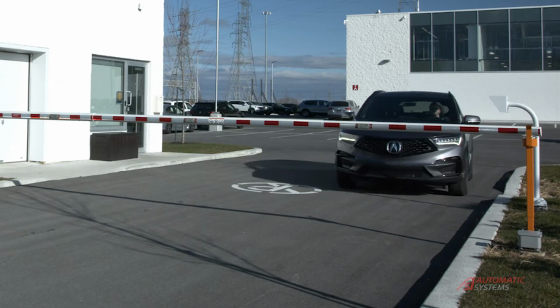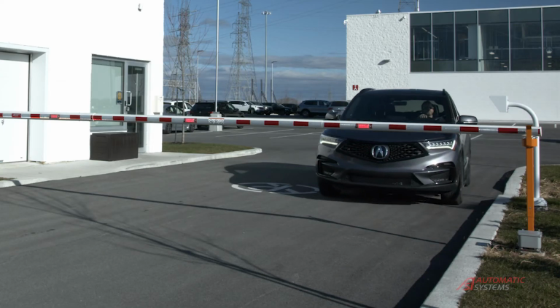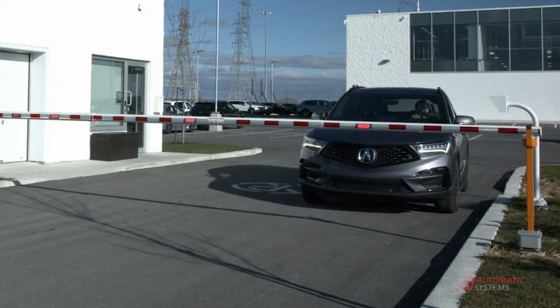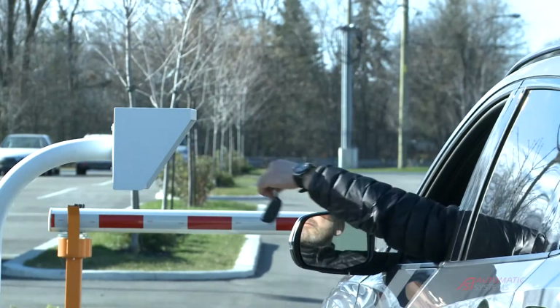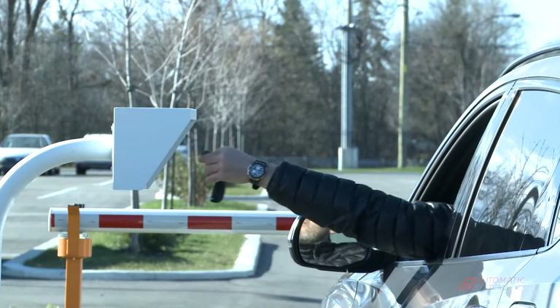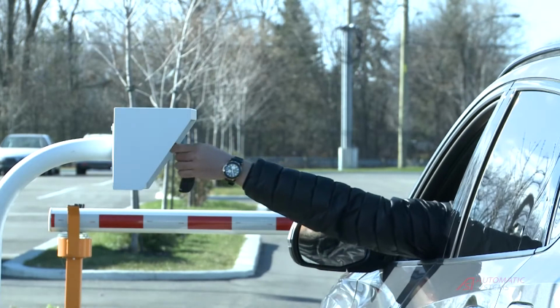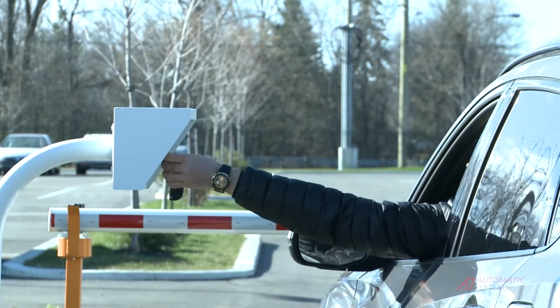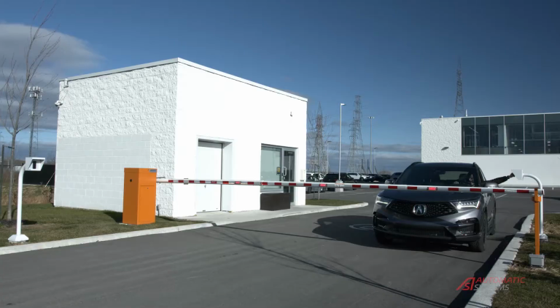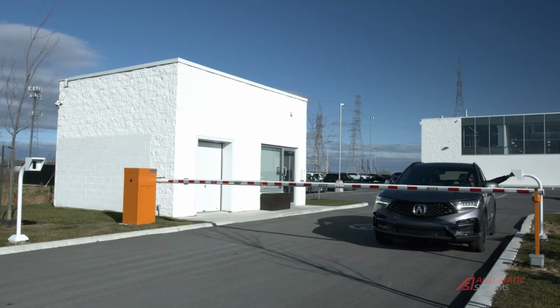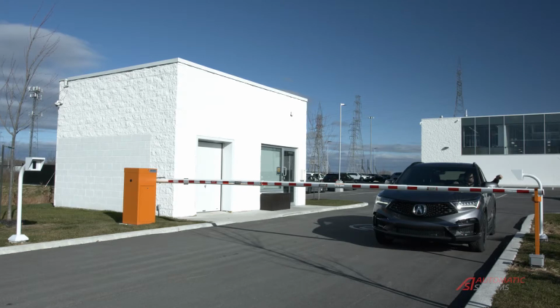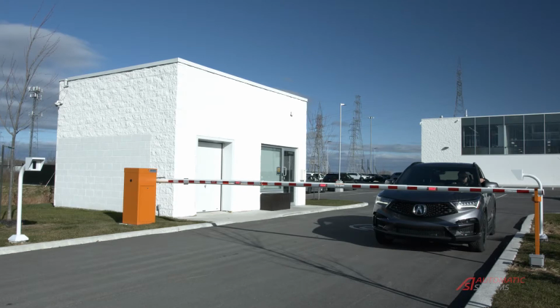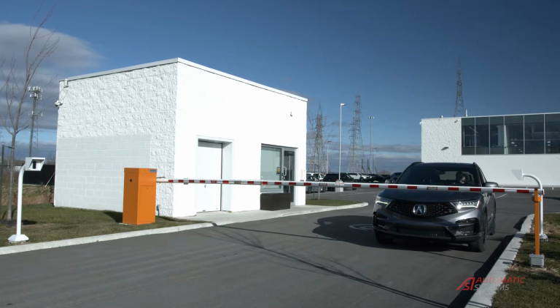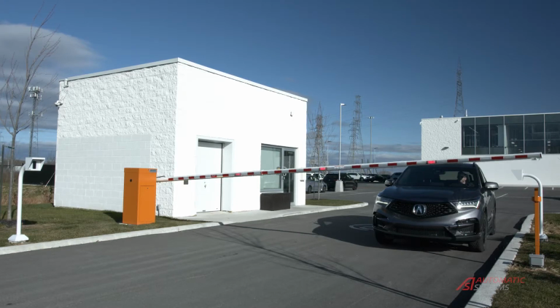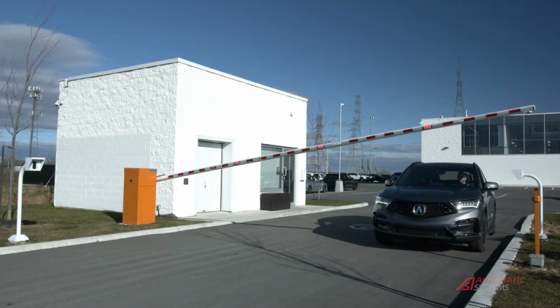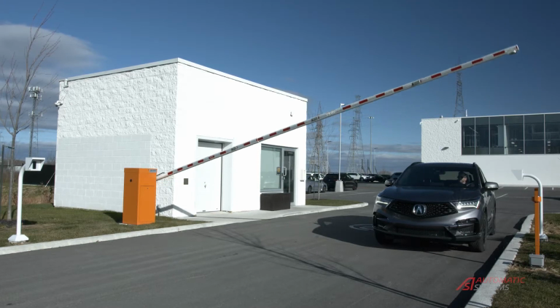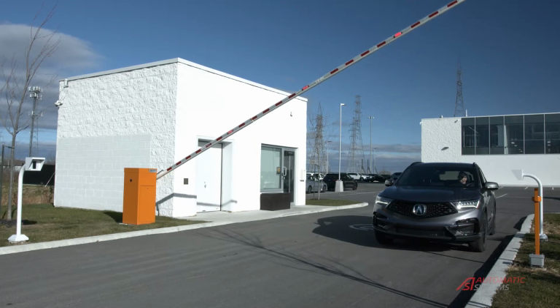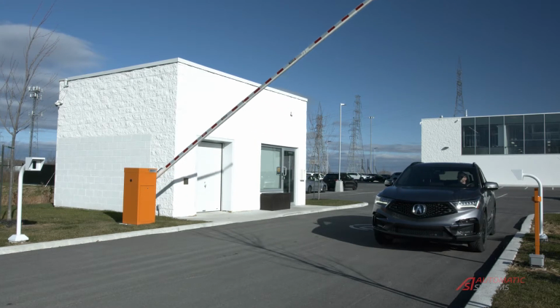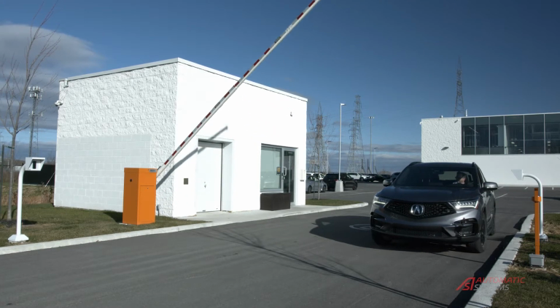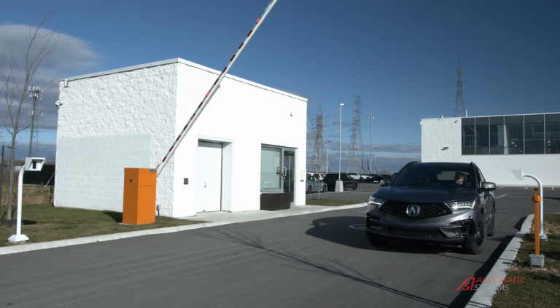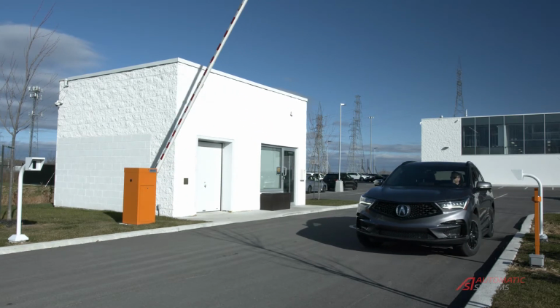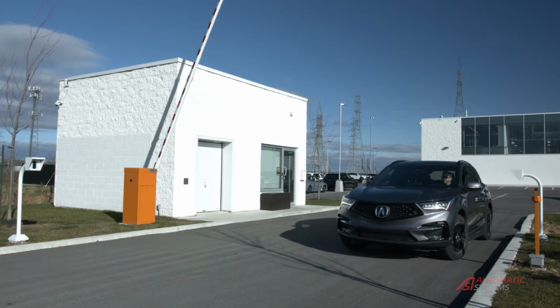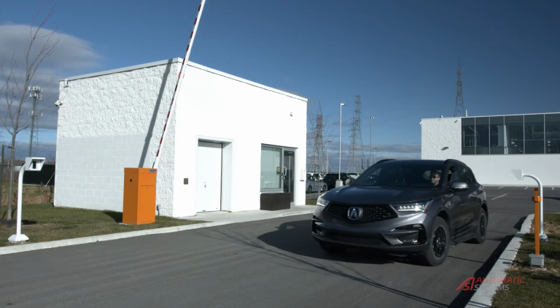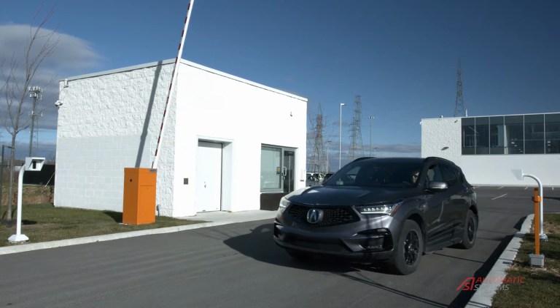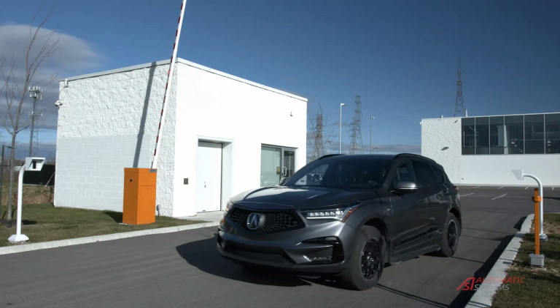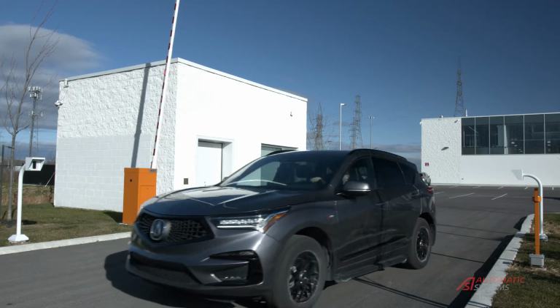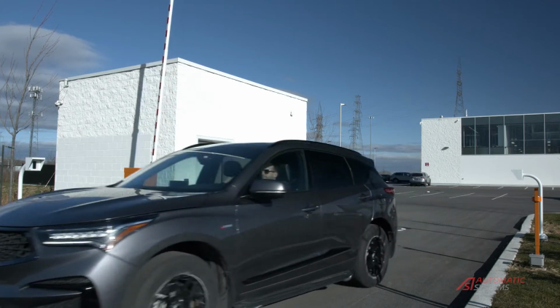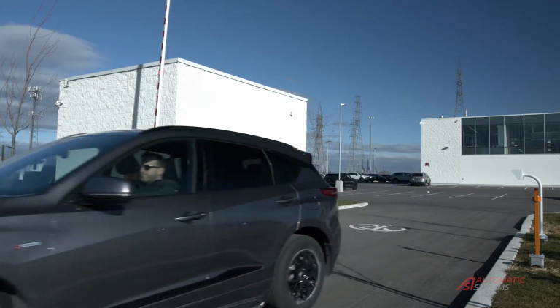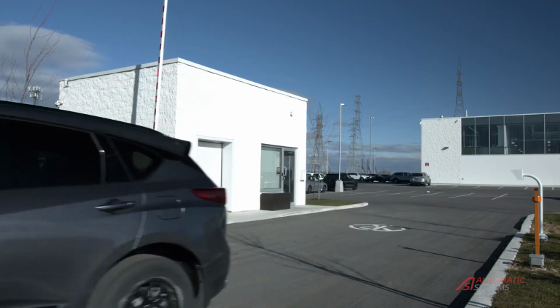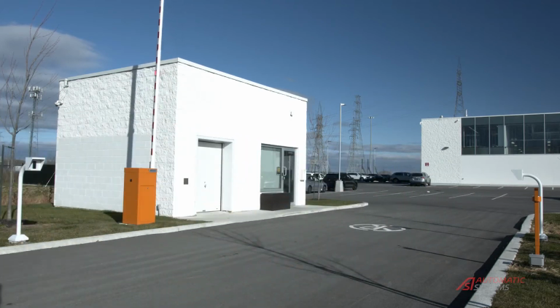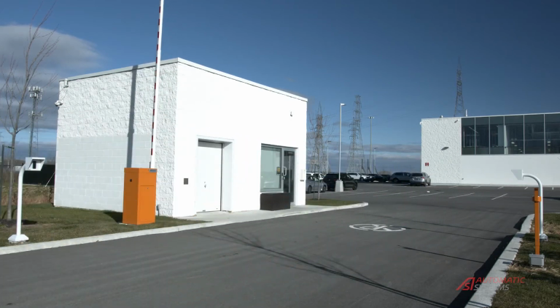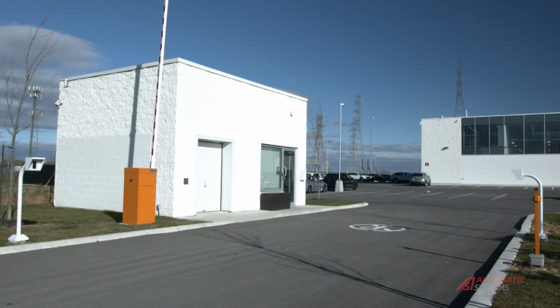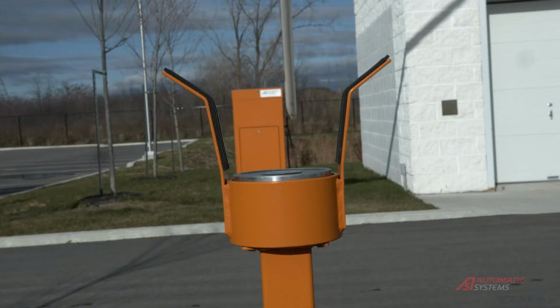With over 50 years of experience, Automatic Systems is a world leader in the automation of secure entrance control. This video is to present an overview of our vehicle product offering.